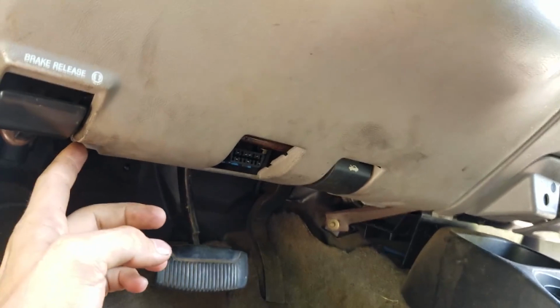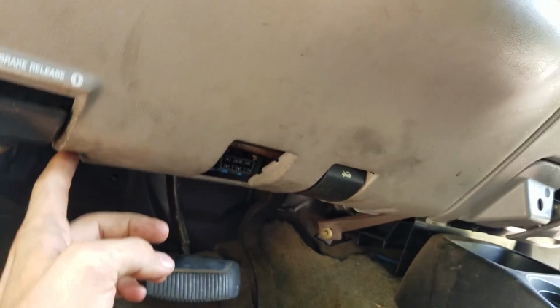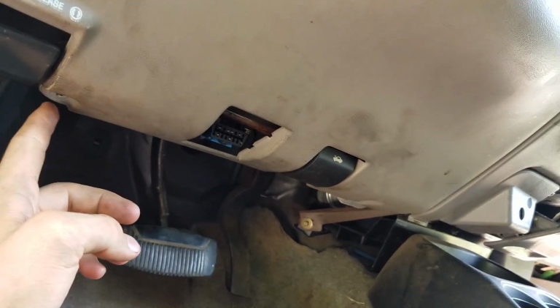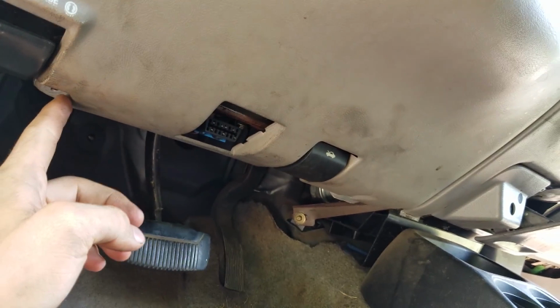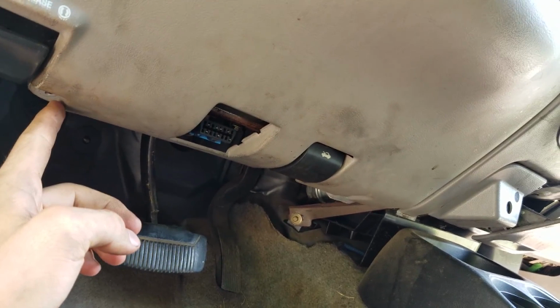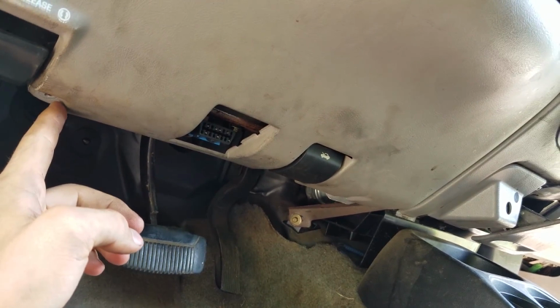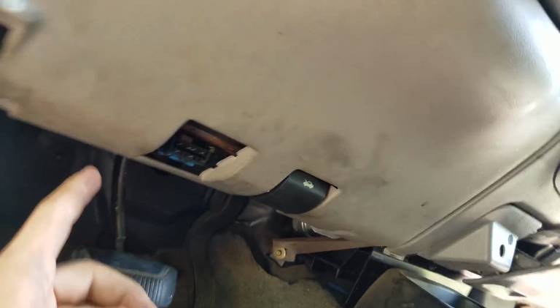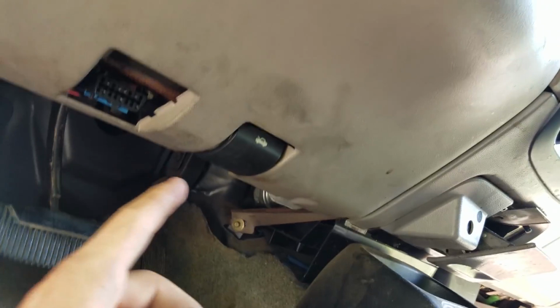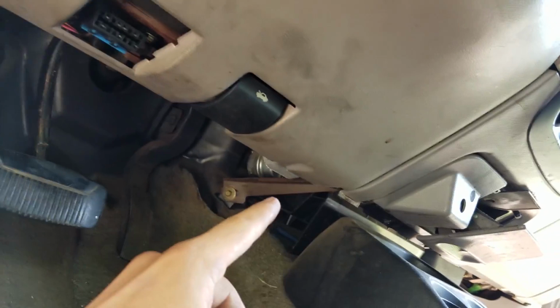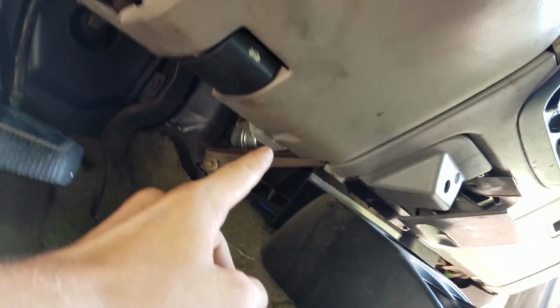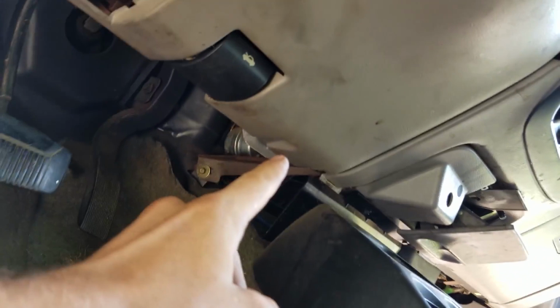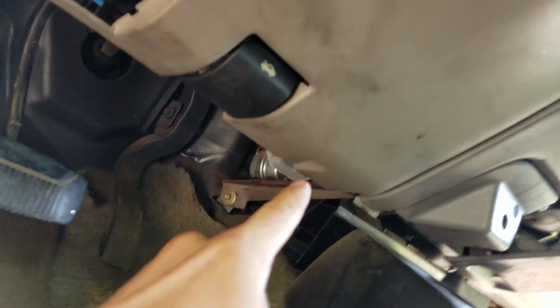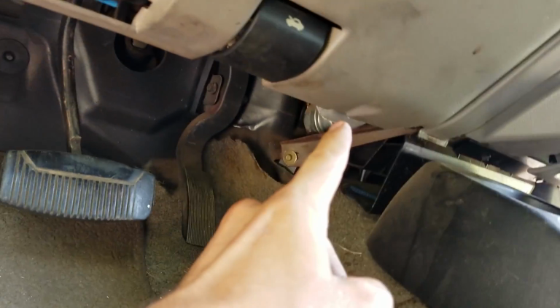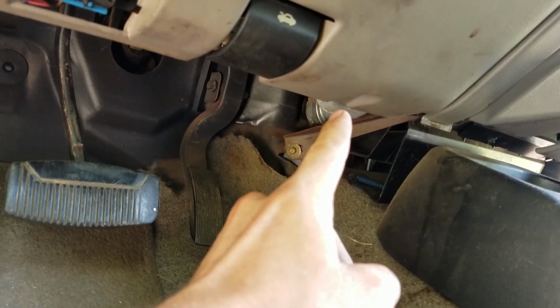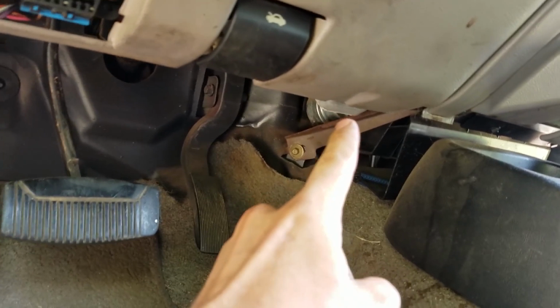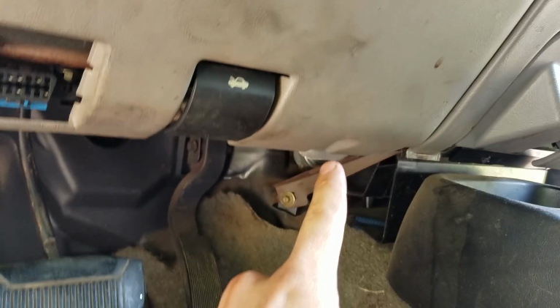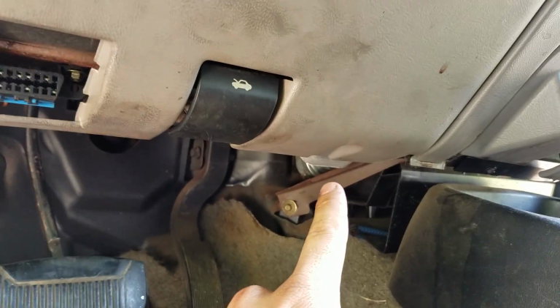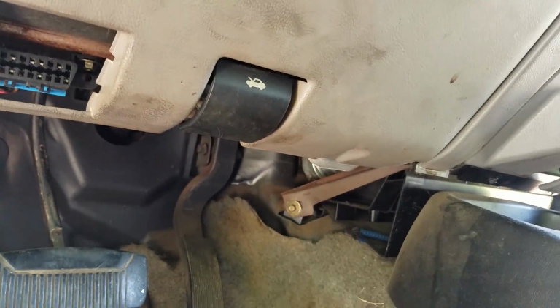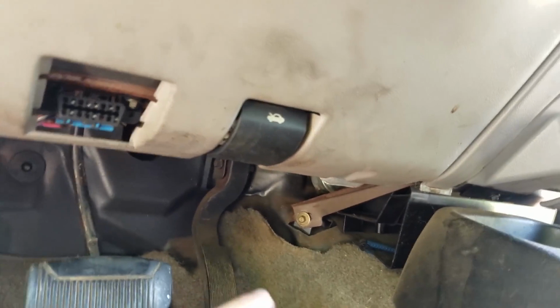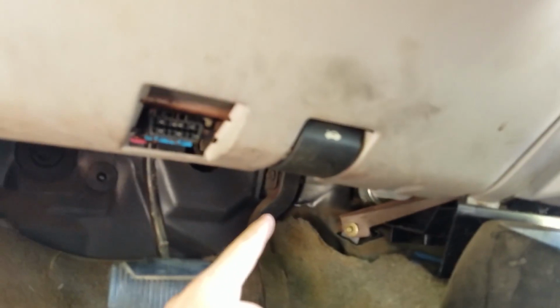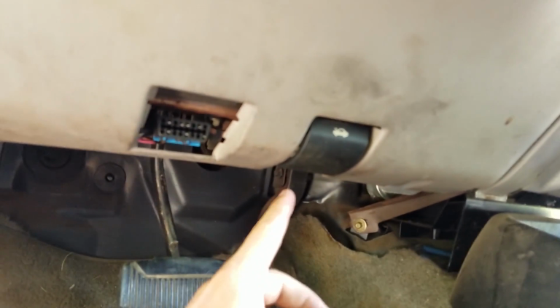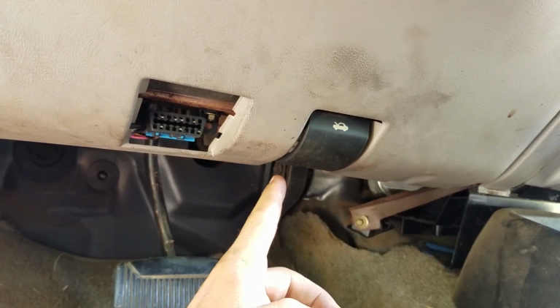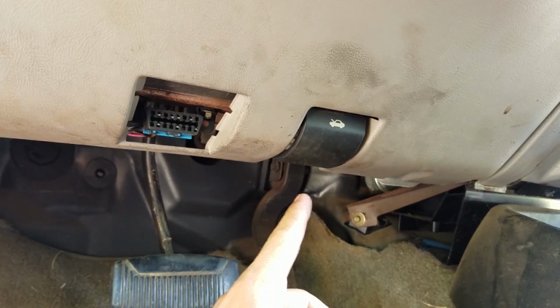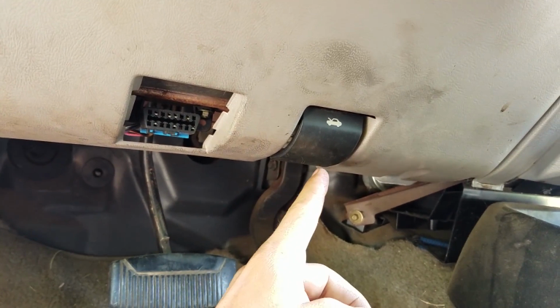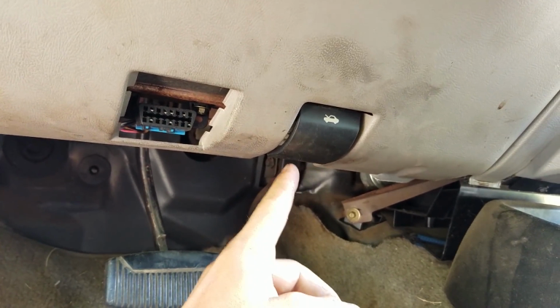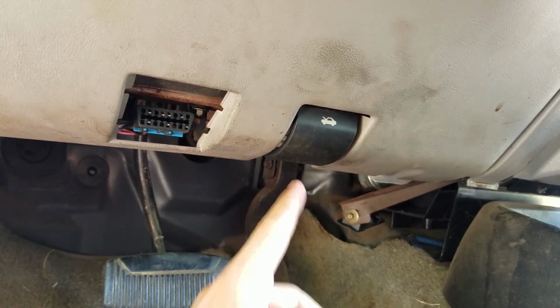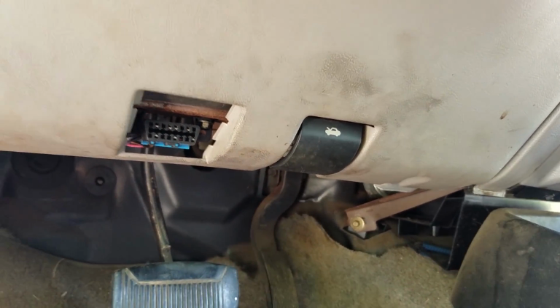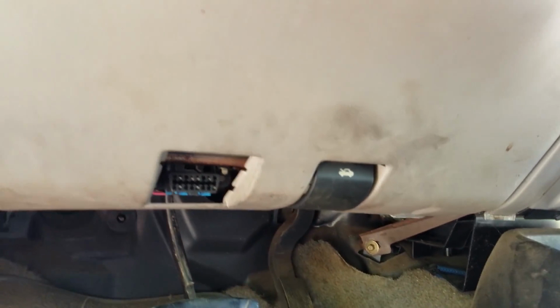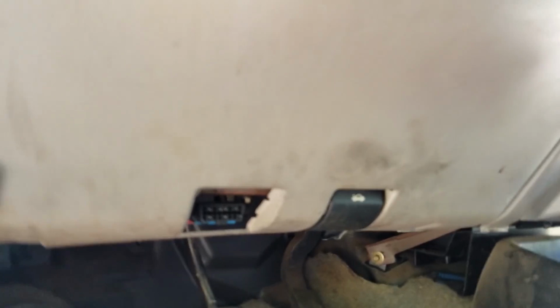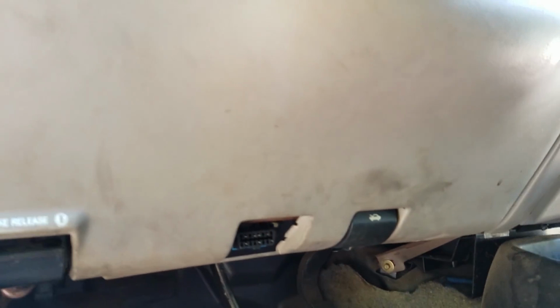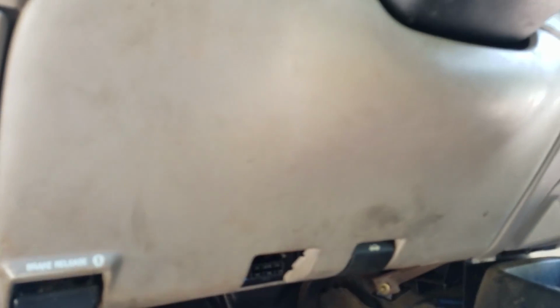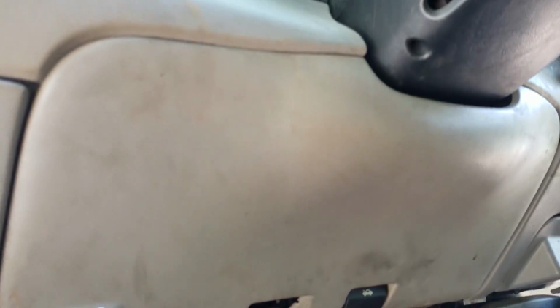Now put your seven millimeter screw back in here, your seven millimeter screw back up in here, and your two Torx 20 screws. Then just push the panel back on and you're done.